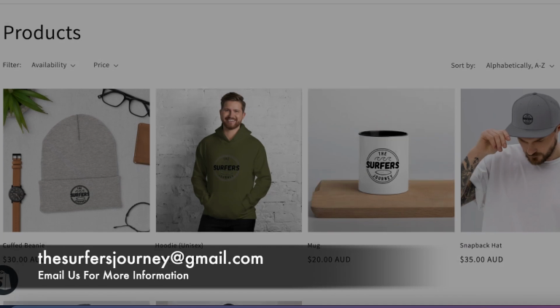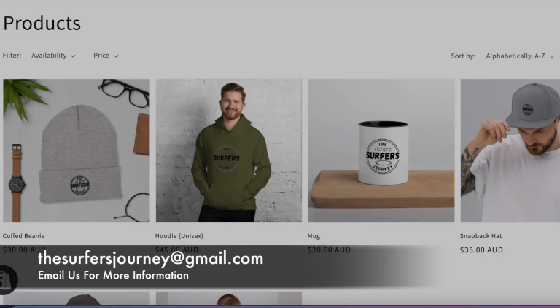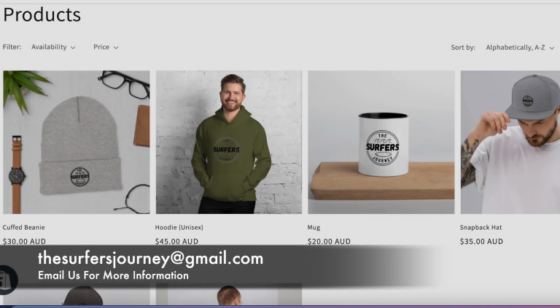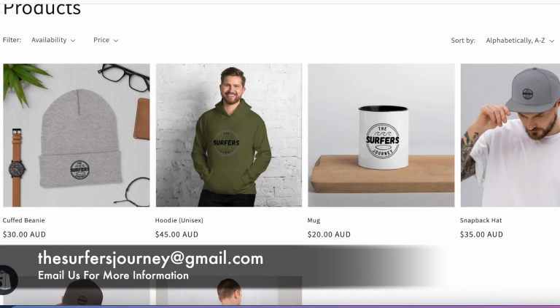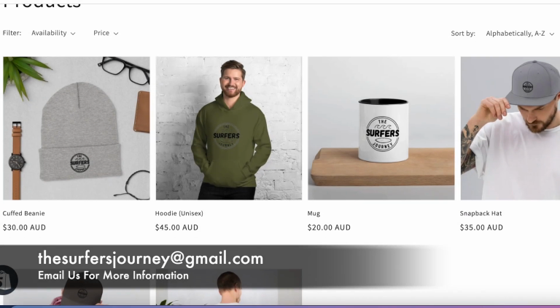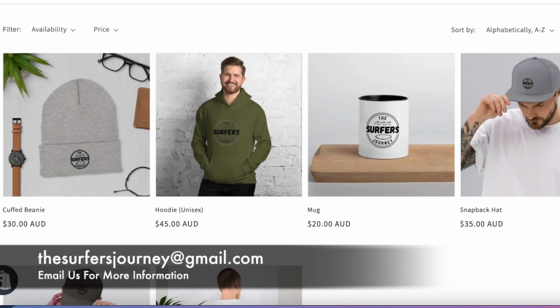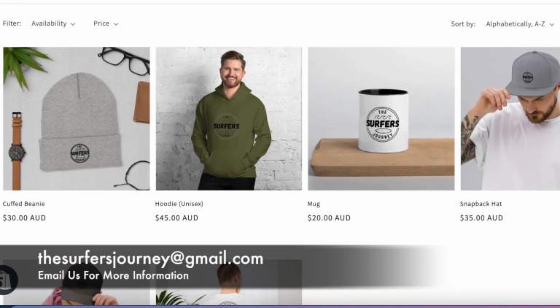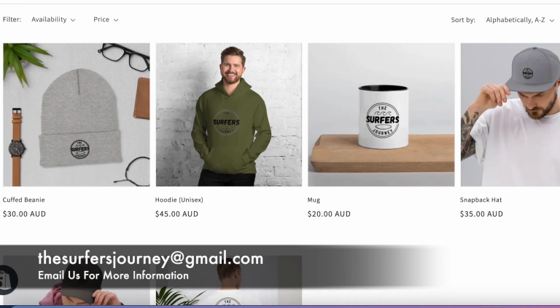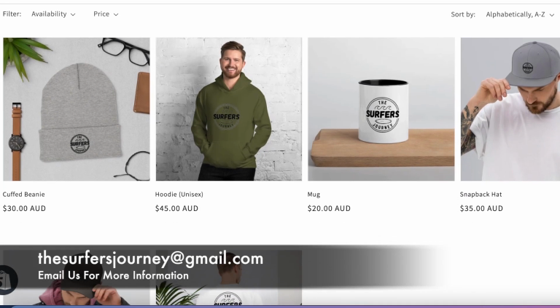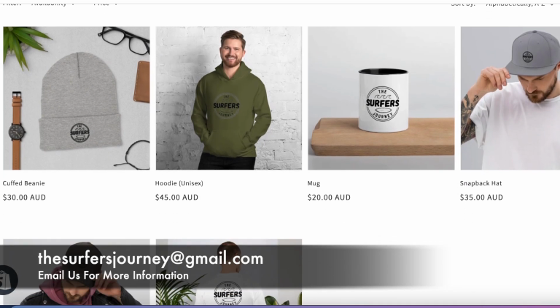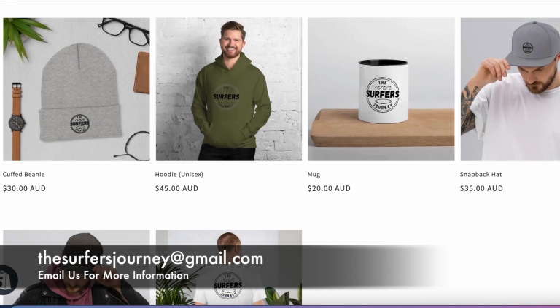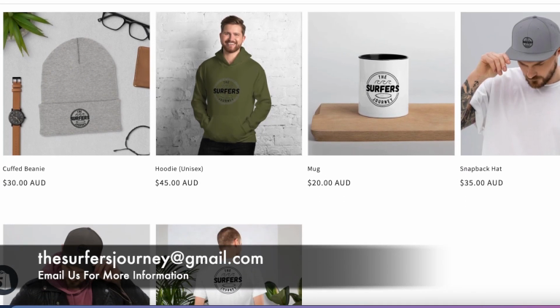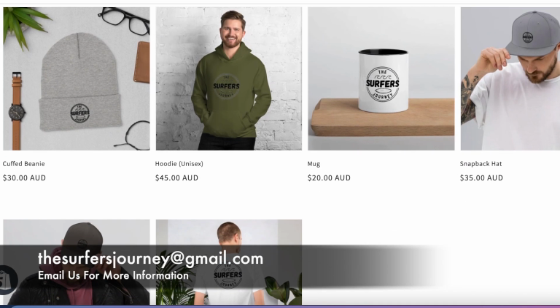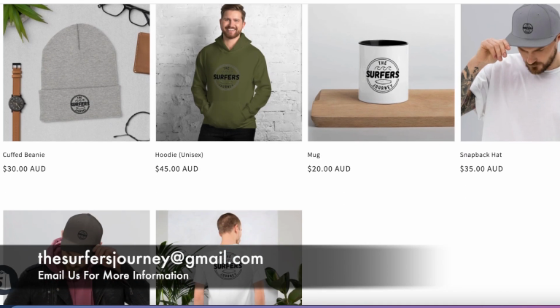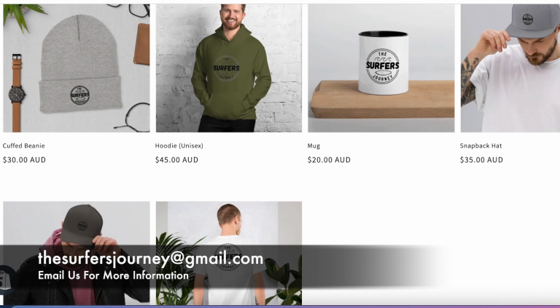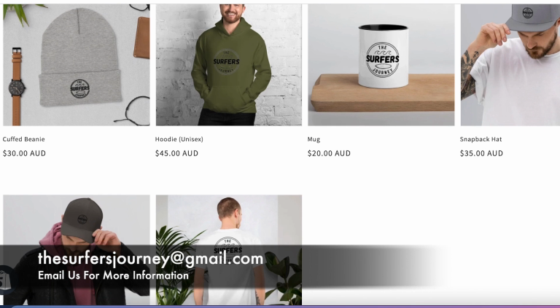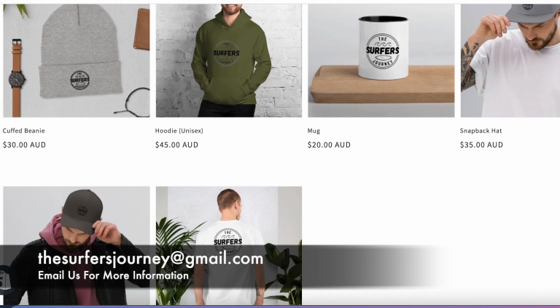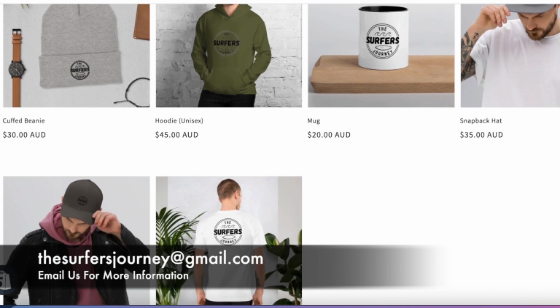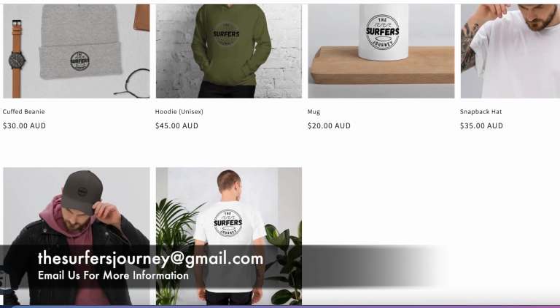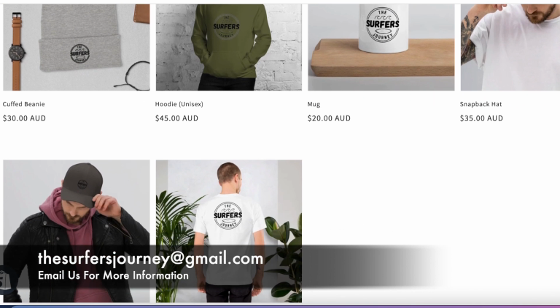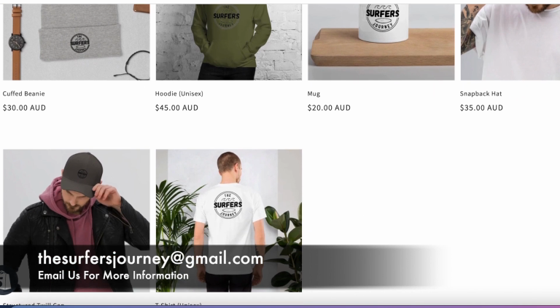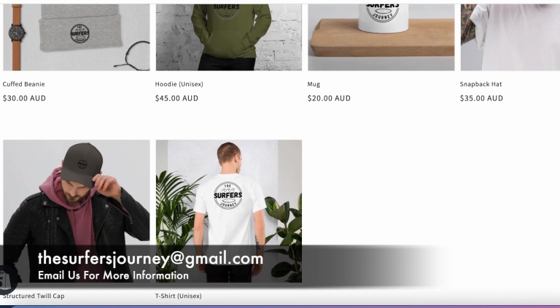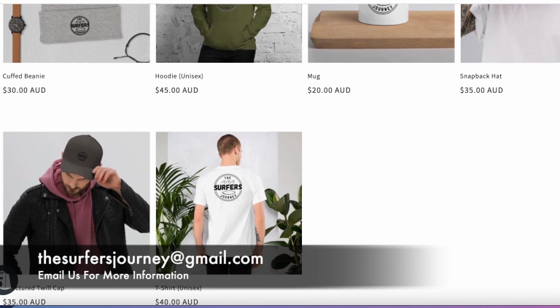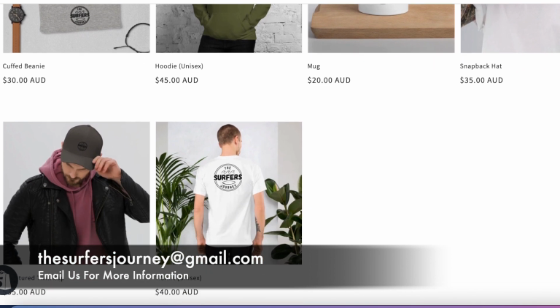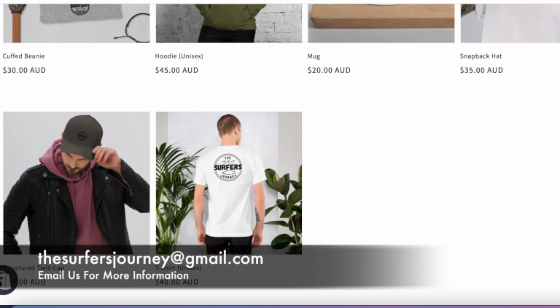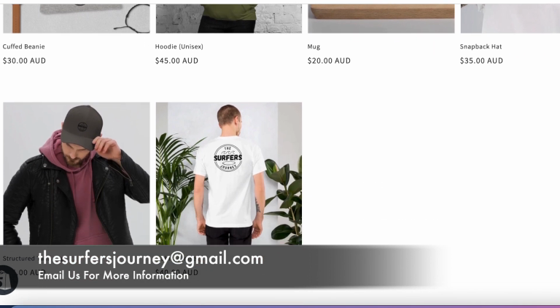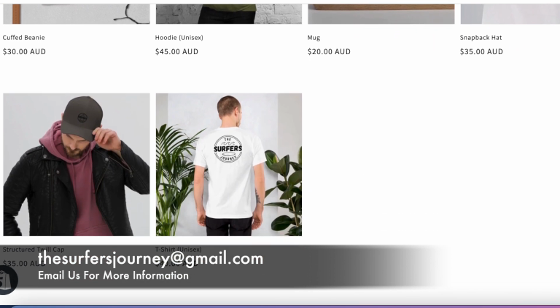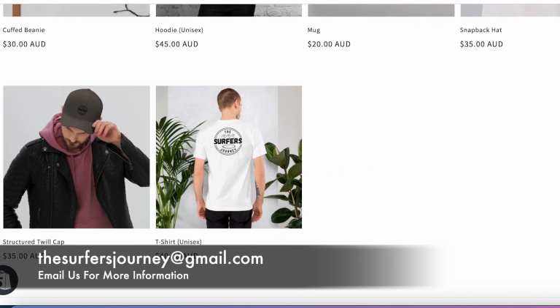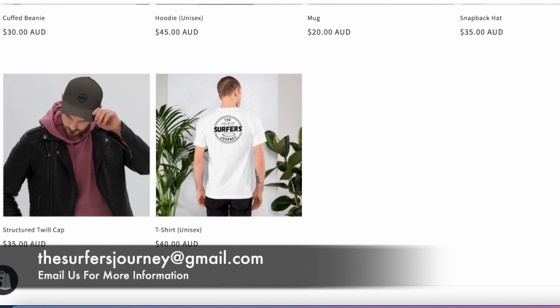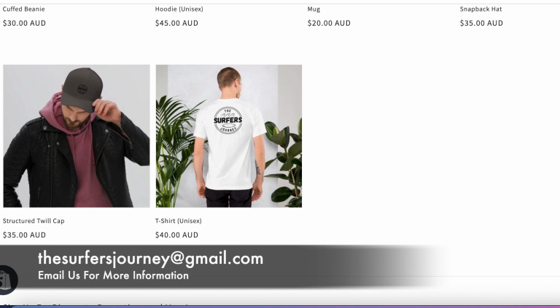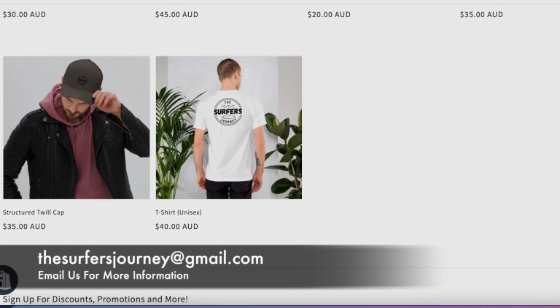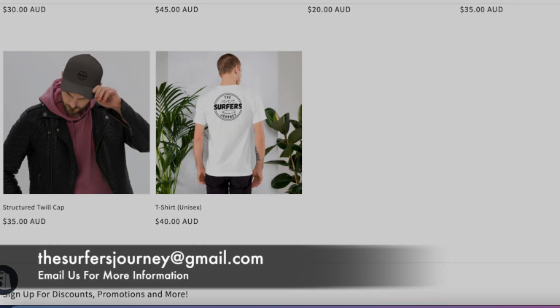The Surfer's Journey now has a range of apparel available, from beanies to t-shirts to hats and coffee cups. For more information on how you can place your order, email thesurfersjourney at gmail.com.